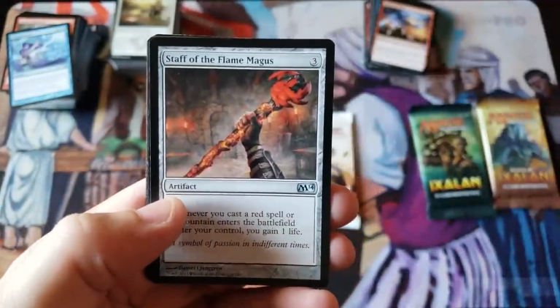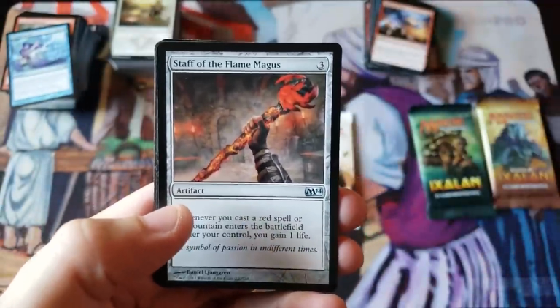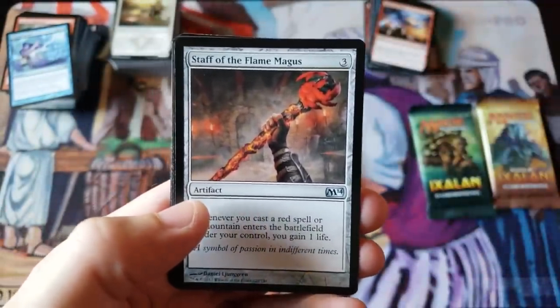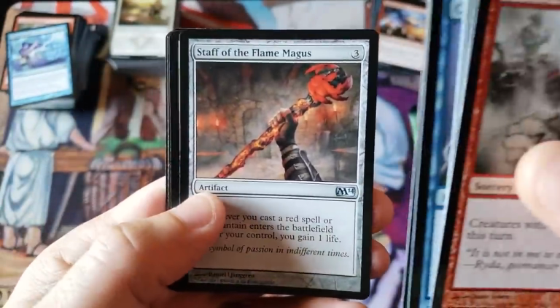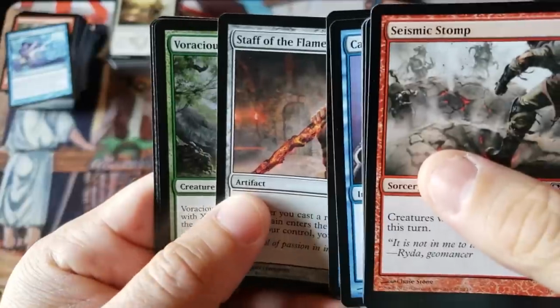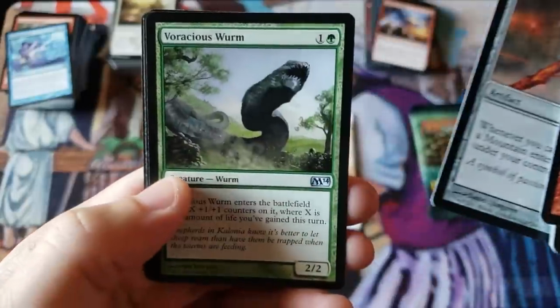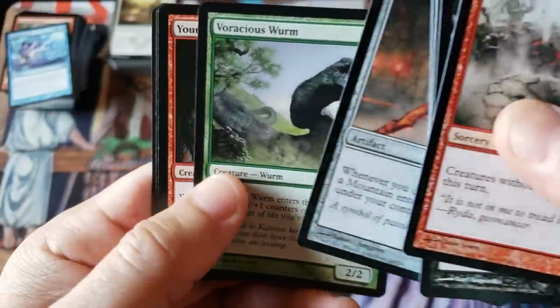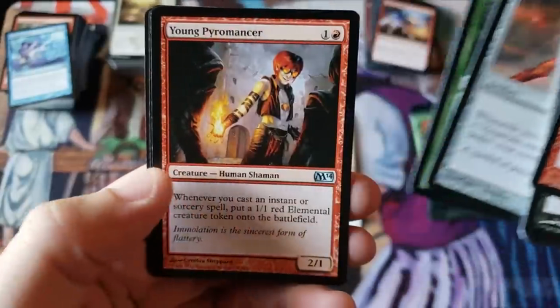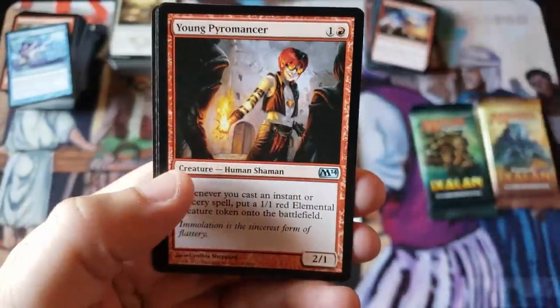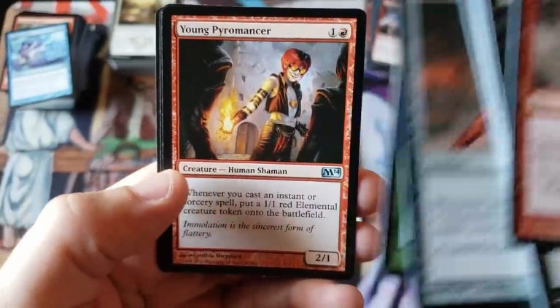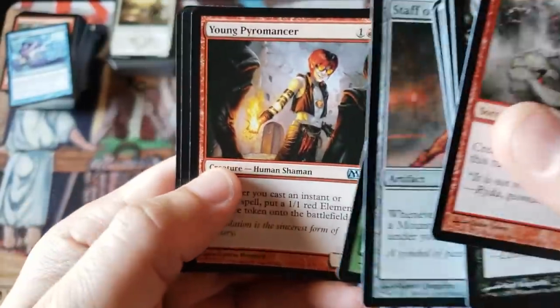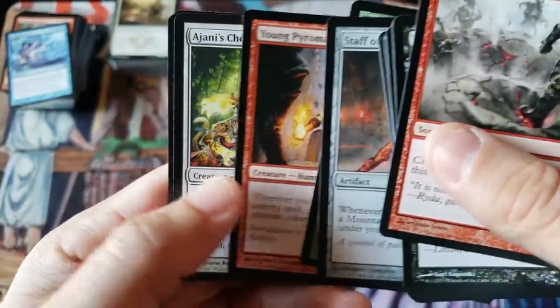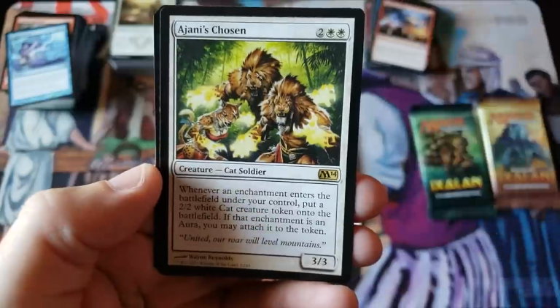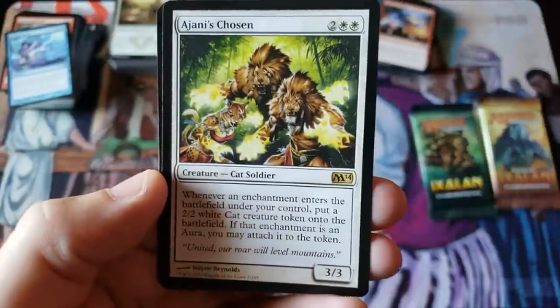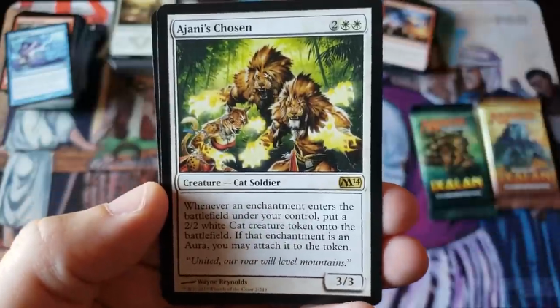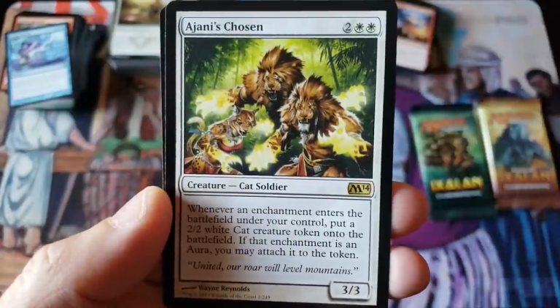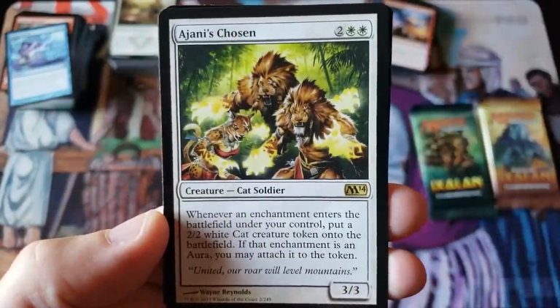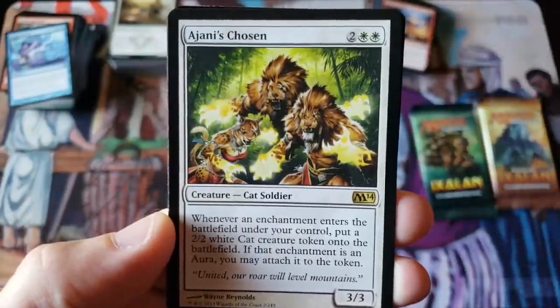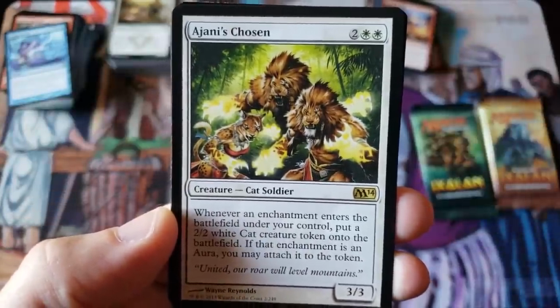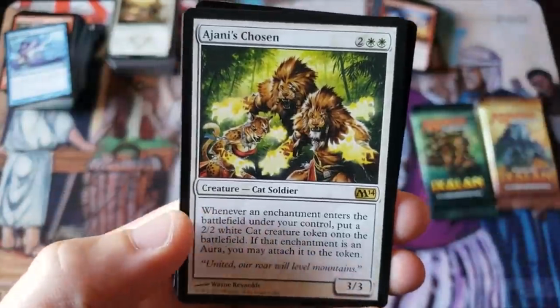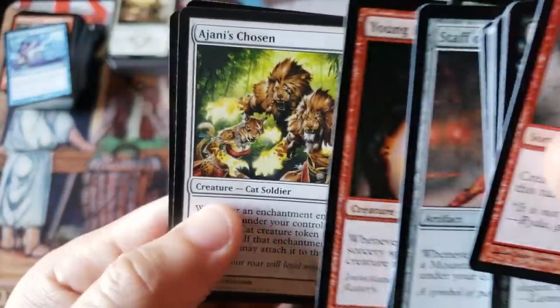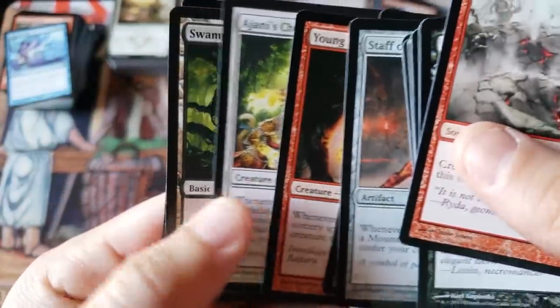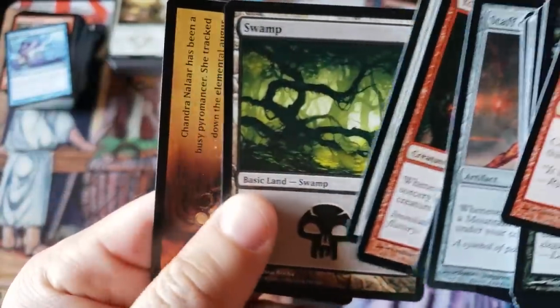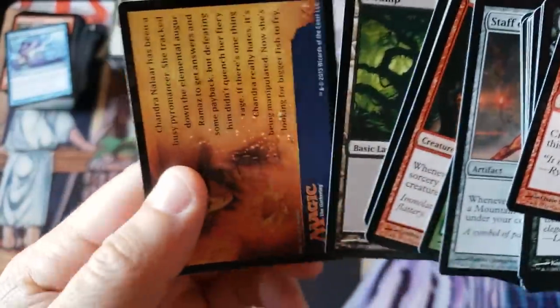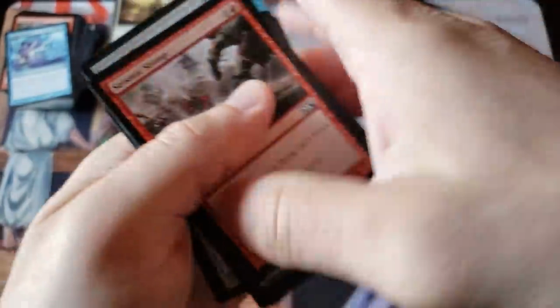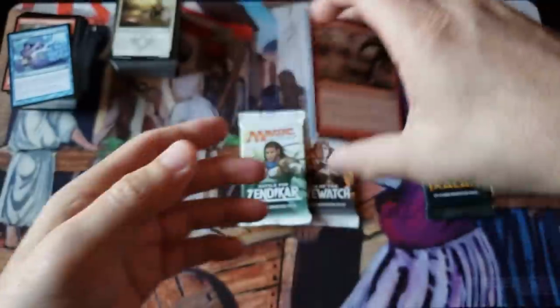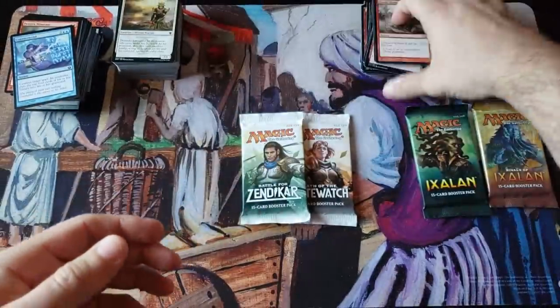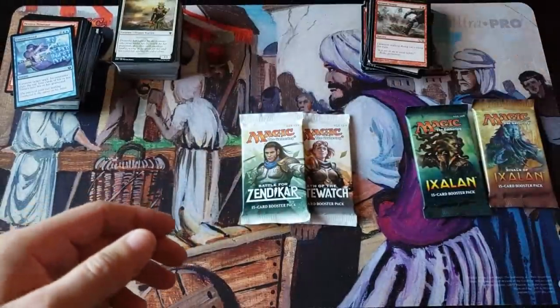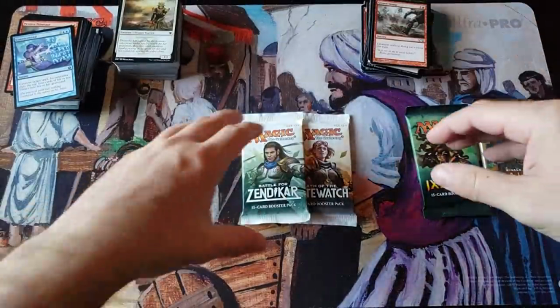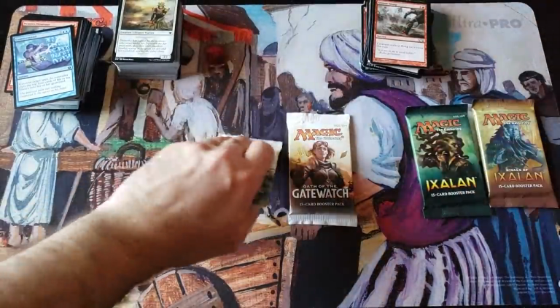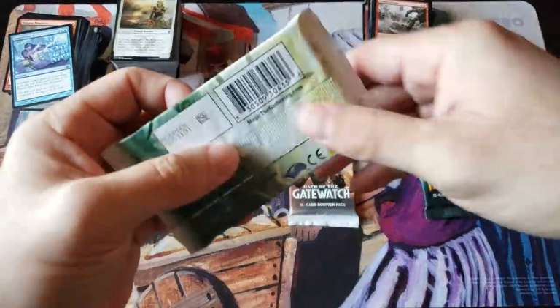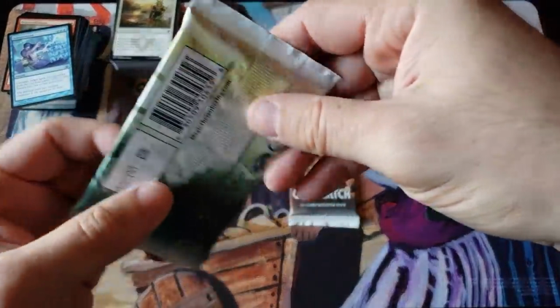M14 — love it. M14 was deemed kind of a weaker set but people said the same about M12 and M13. We got a Staff, a Worm, Young Pyromancer — he was a hit — and Jace's Chosen. Anybody remember this card? I thought we had a foil back there.